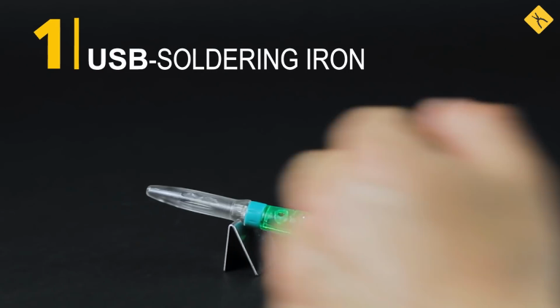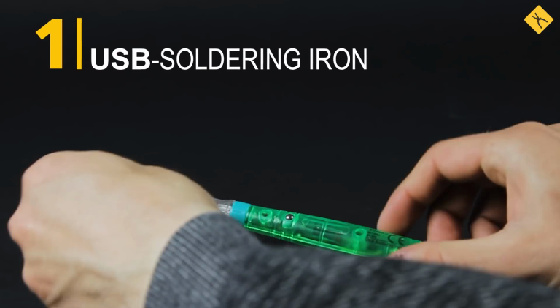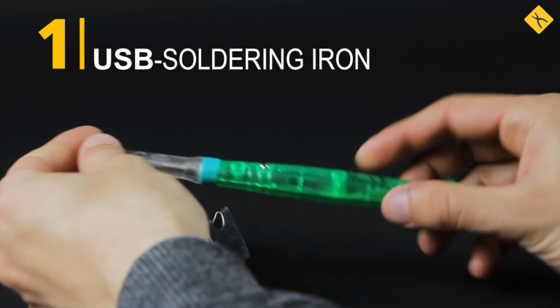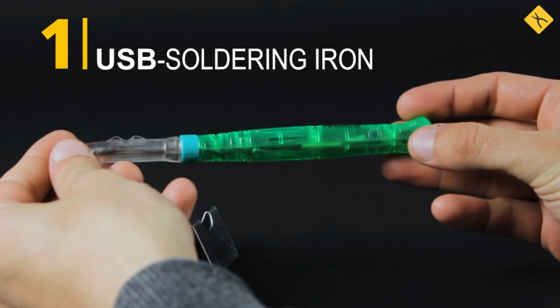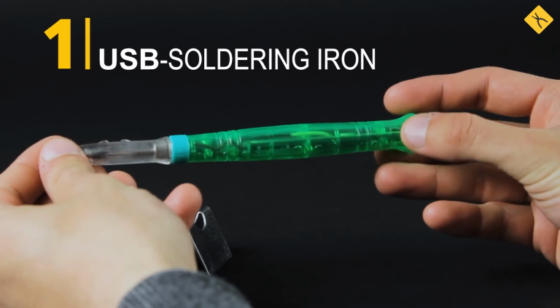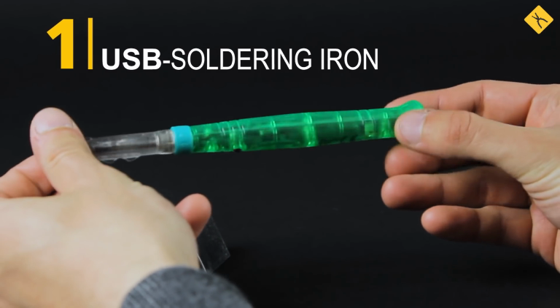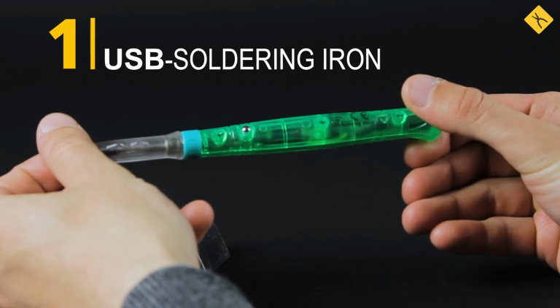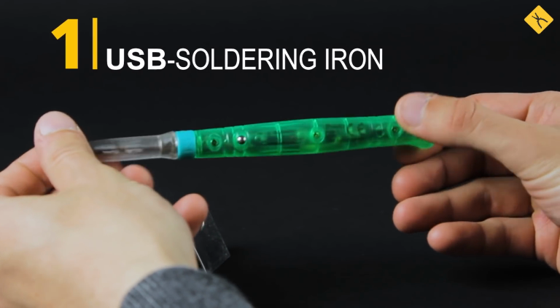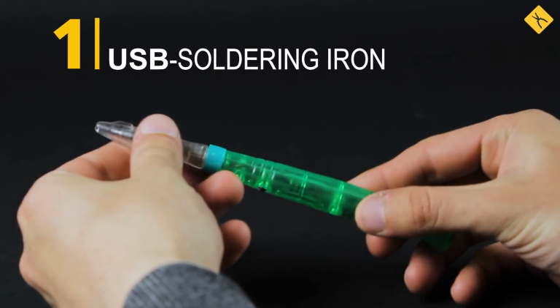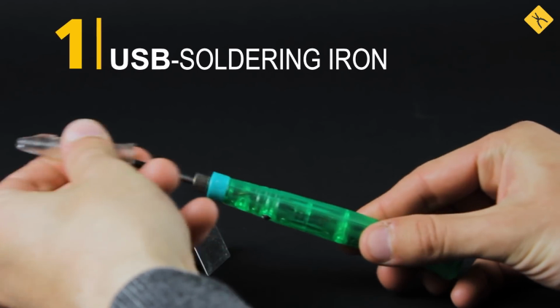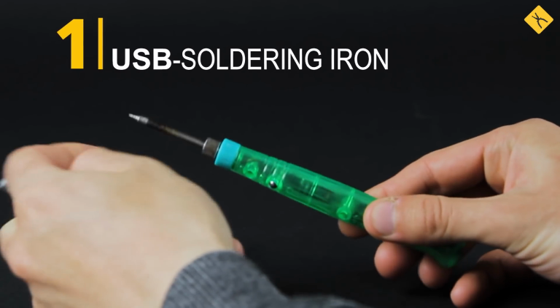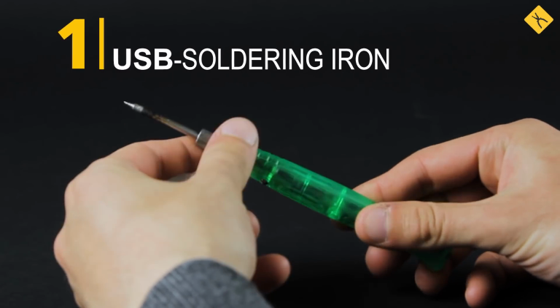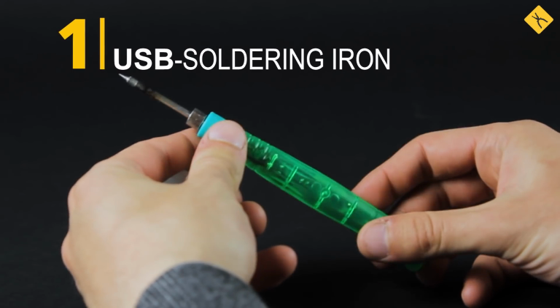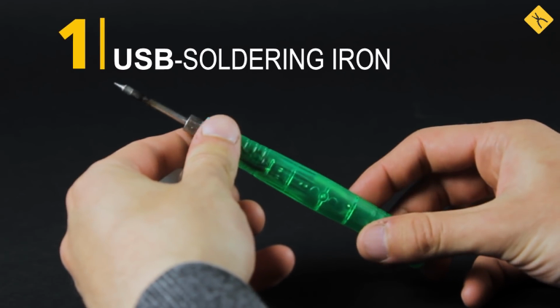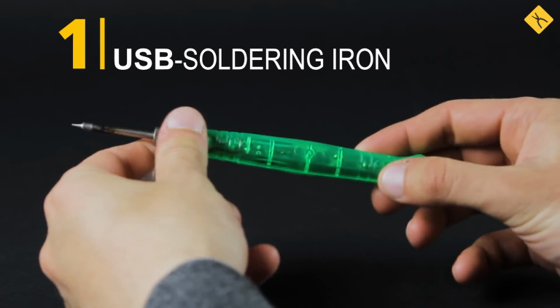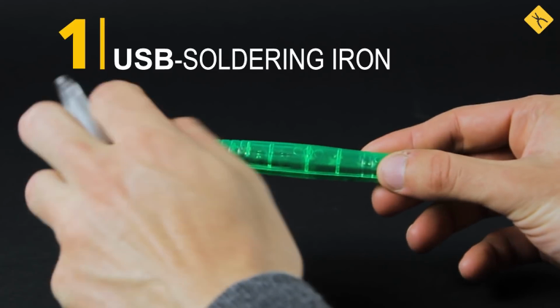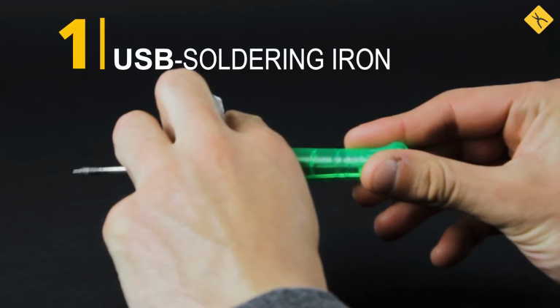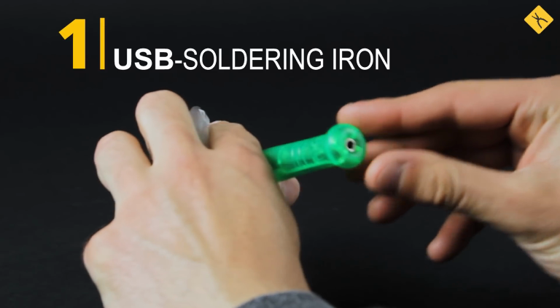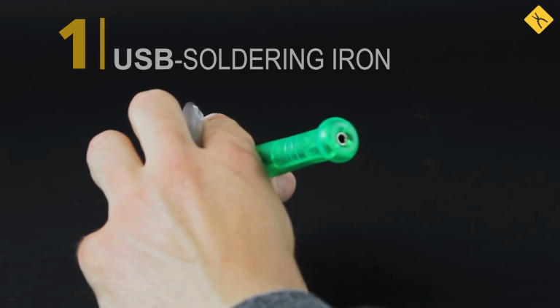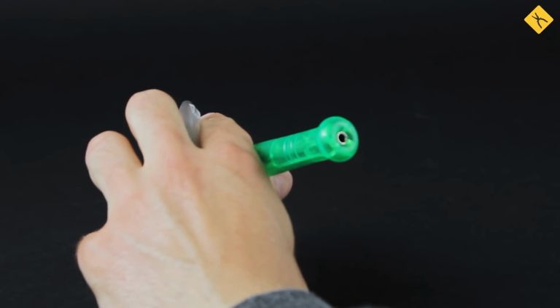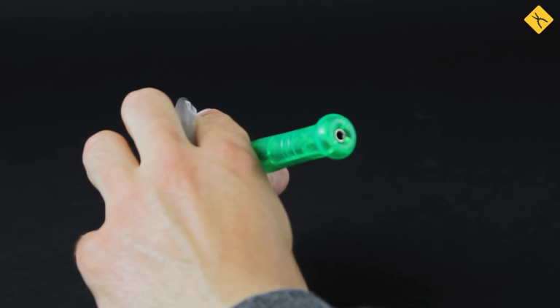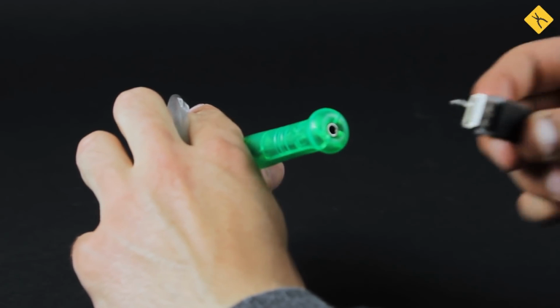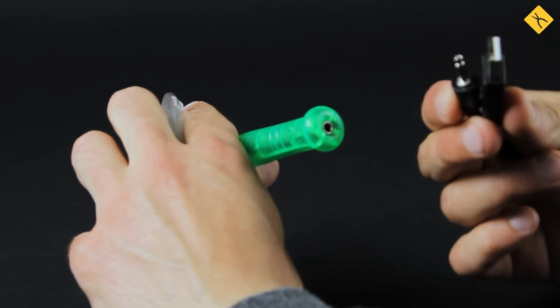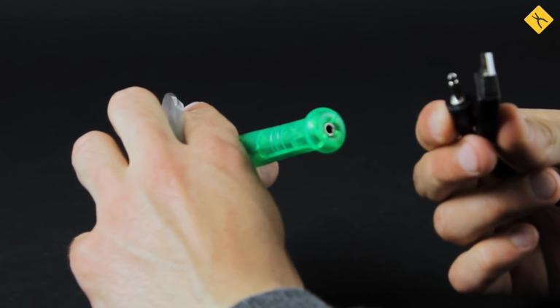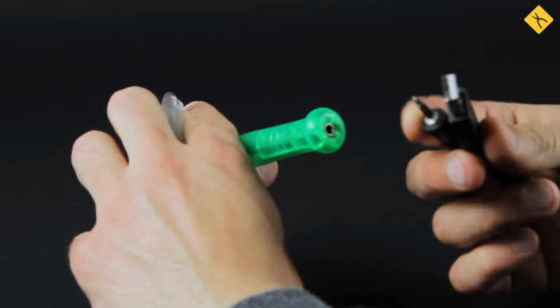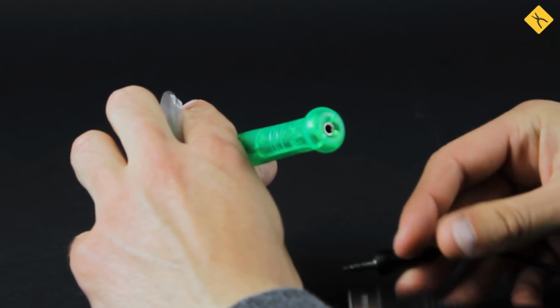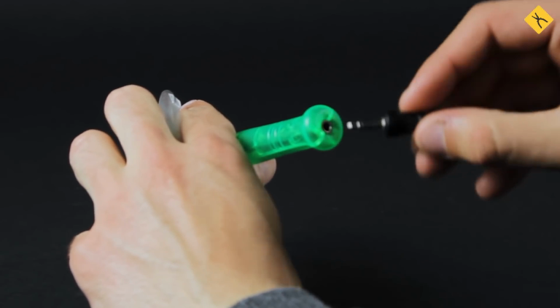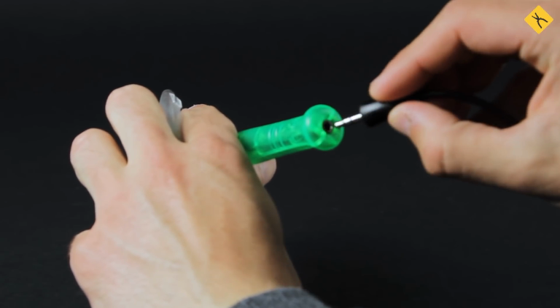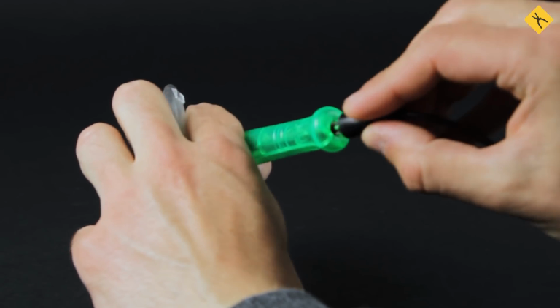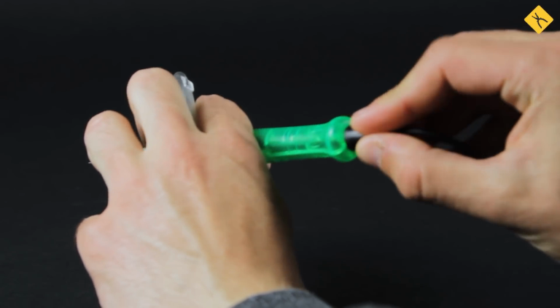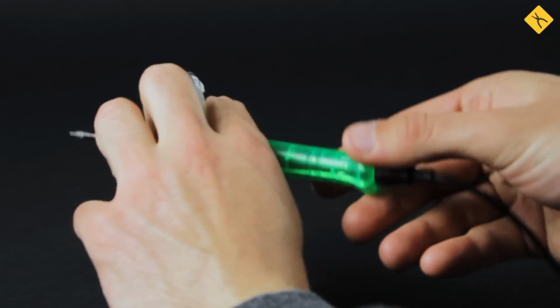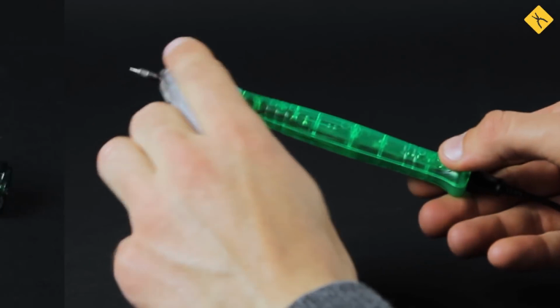USB soldering iron — a great solution at a reasonable price. Its power is sufficient for most domestic soldering purposes. Its main advantage is portability, since it uses a USB cable for charging.